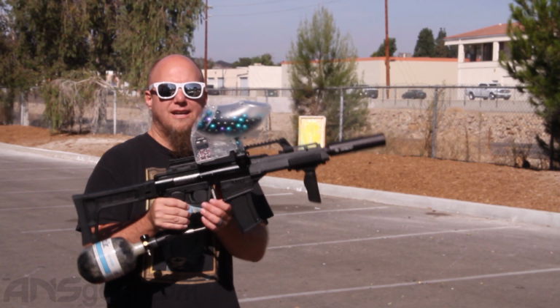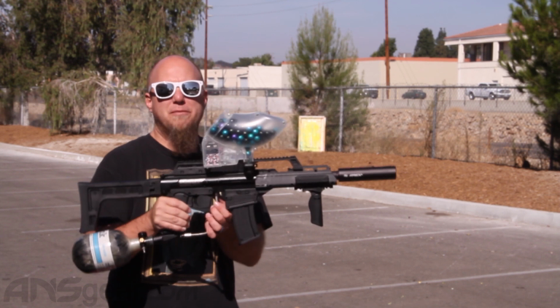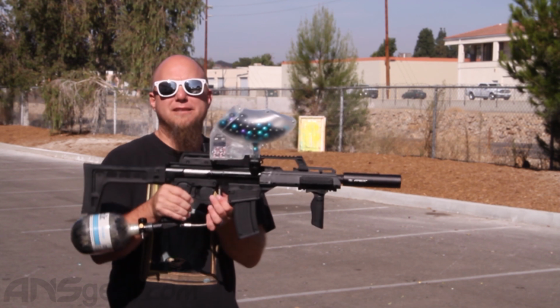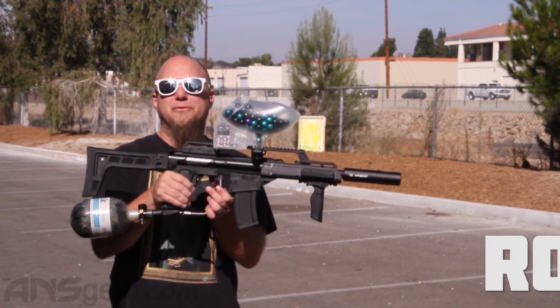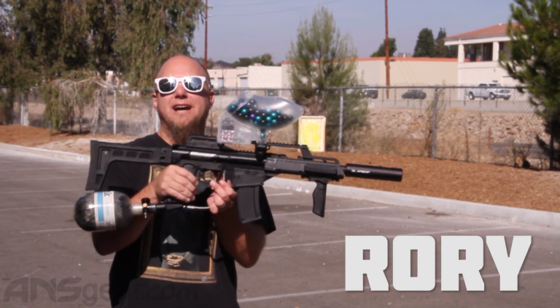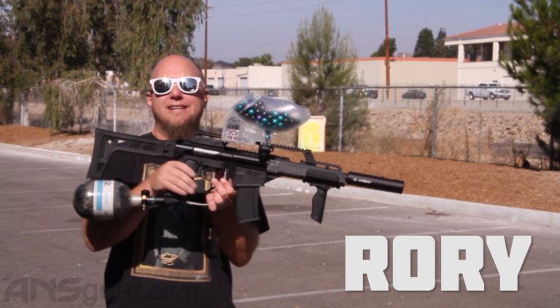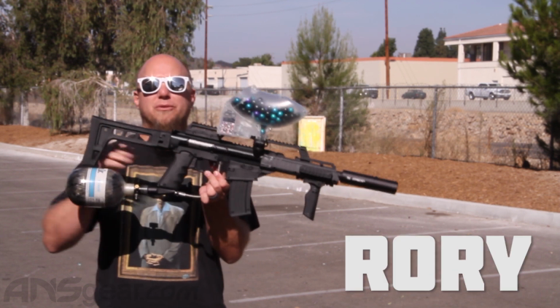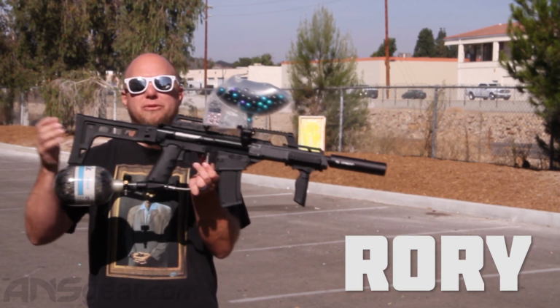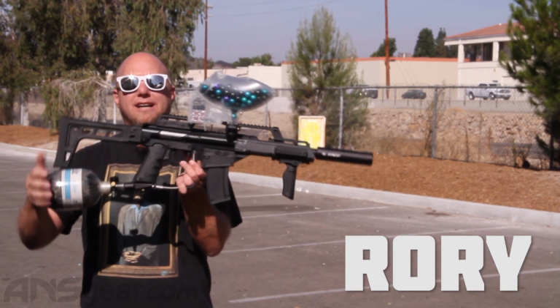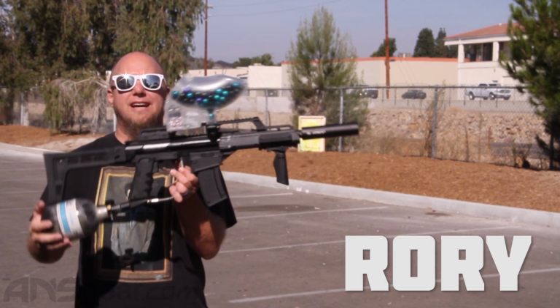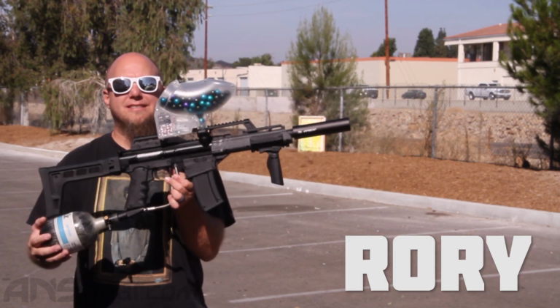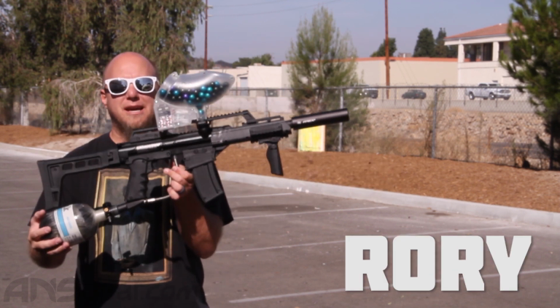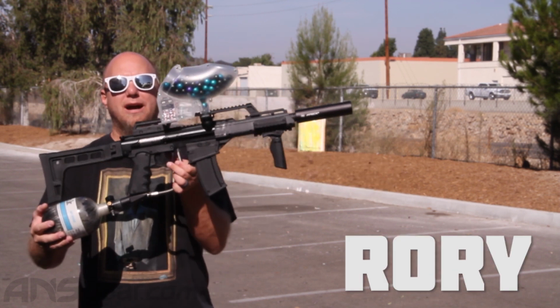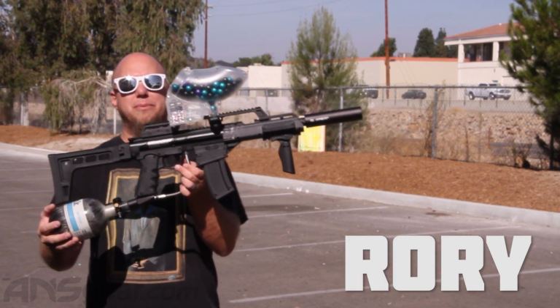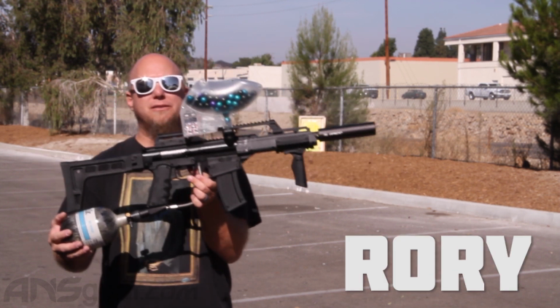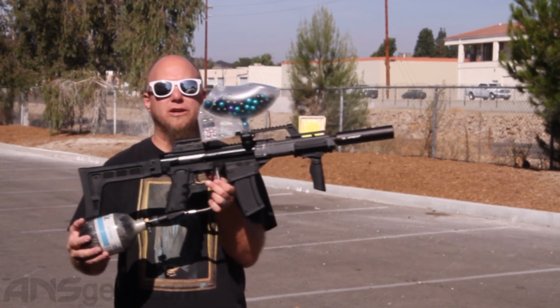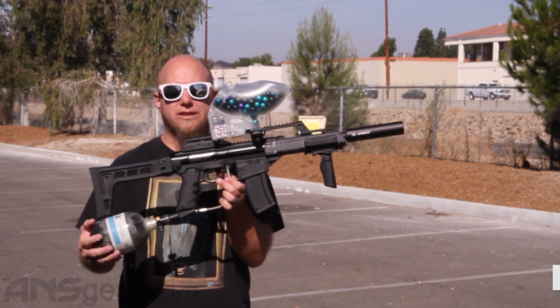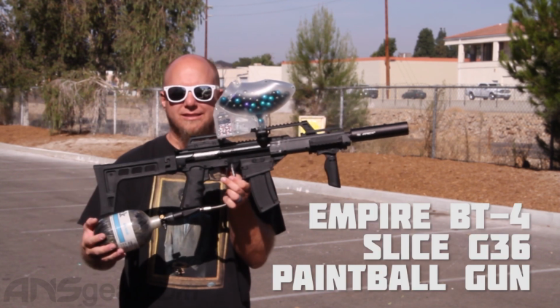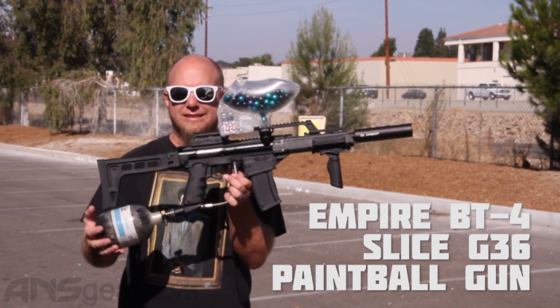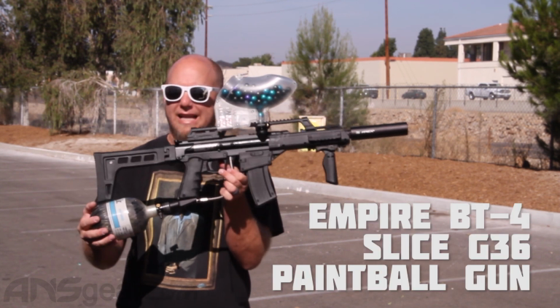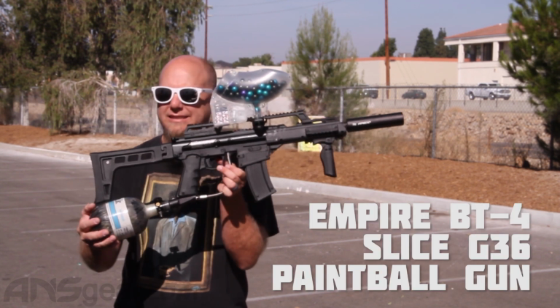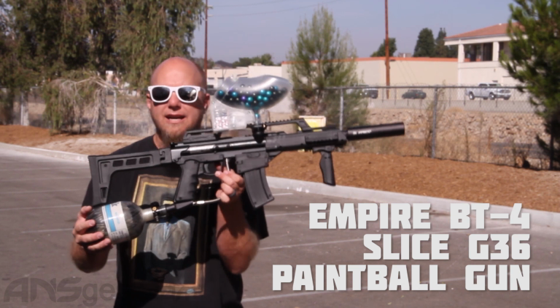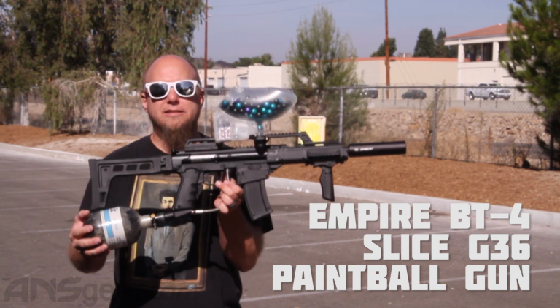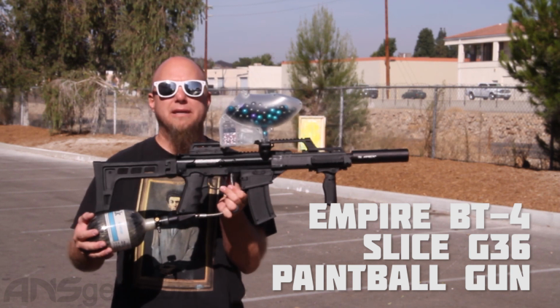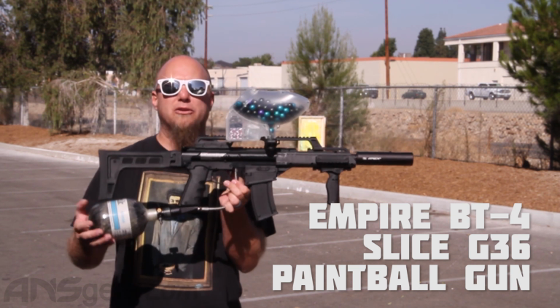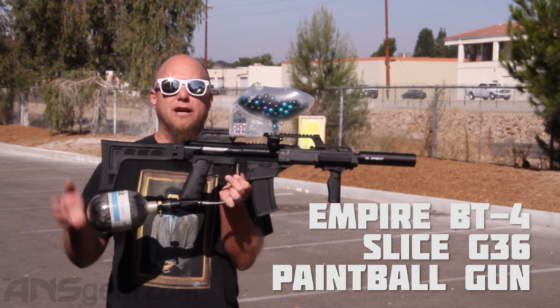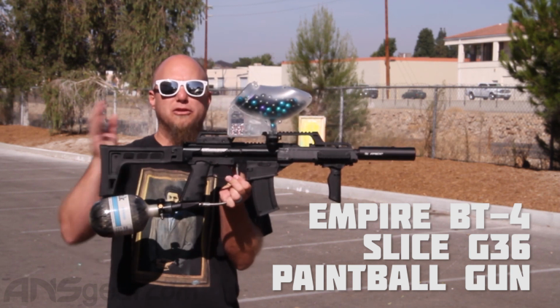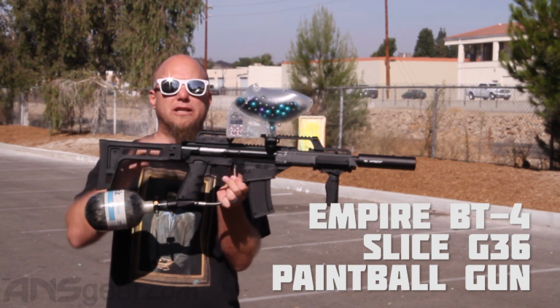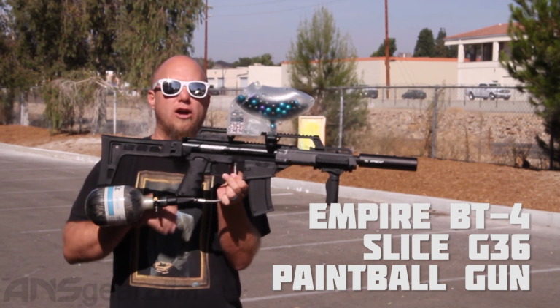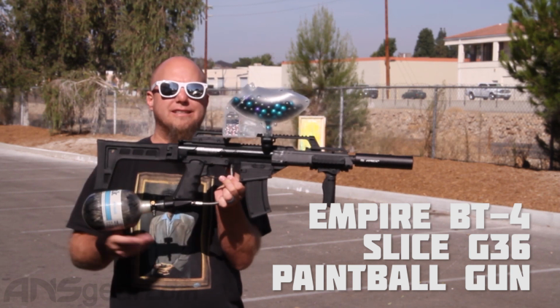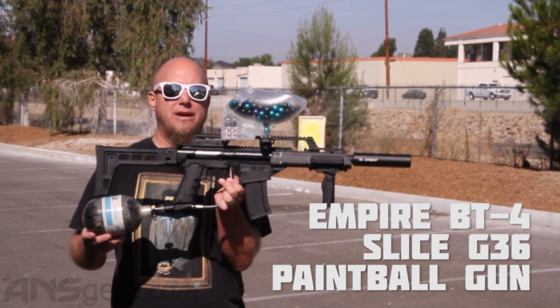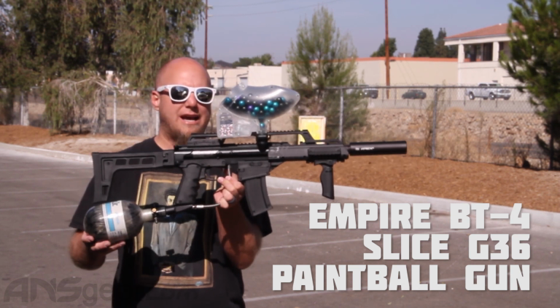Hey everybody, it's a beautiful day outside. We're shooting a gun today. This is the Empire BT-4 G36 Slice. This is a mechanical gun, so no electronics in it right now.